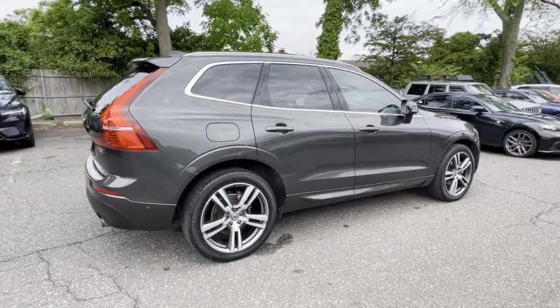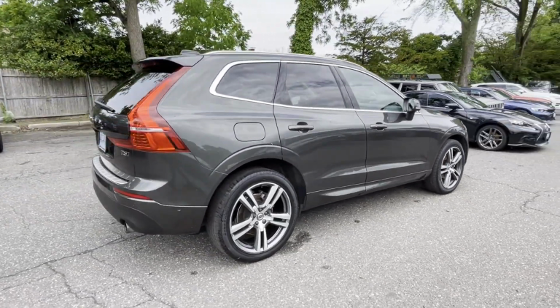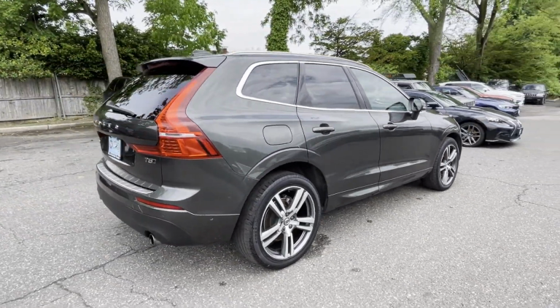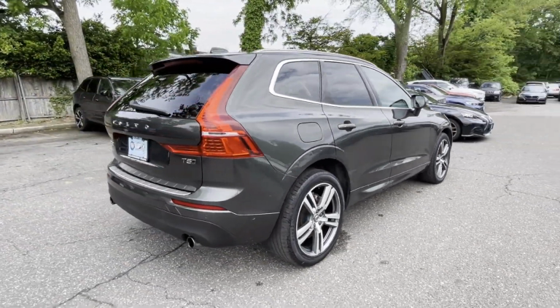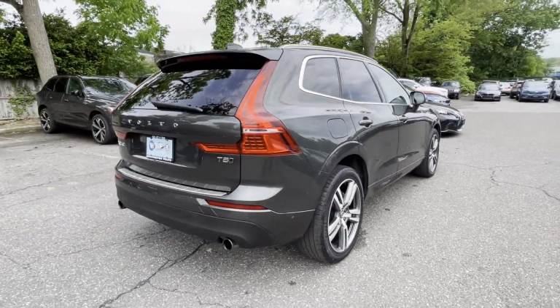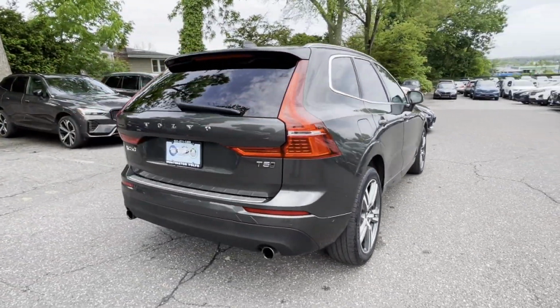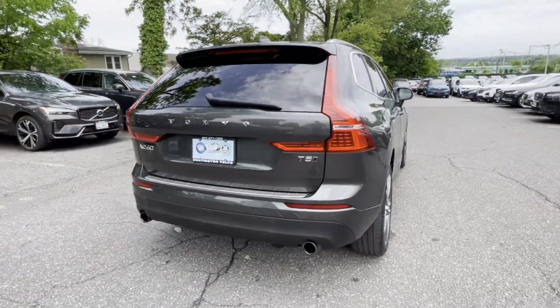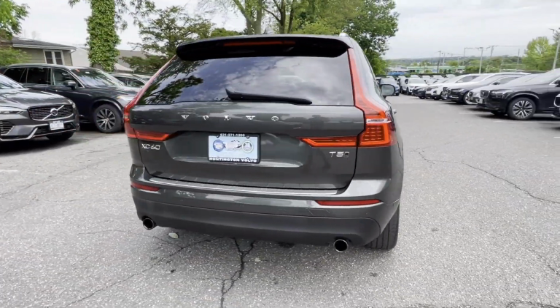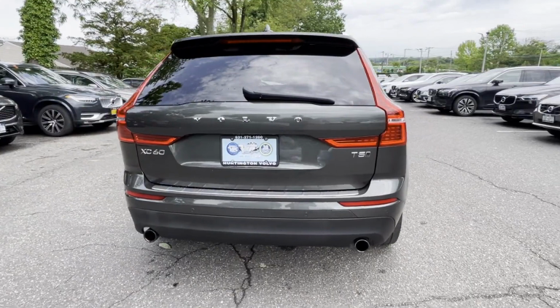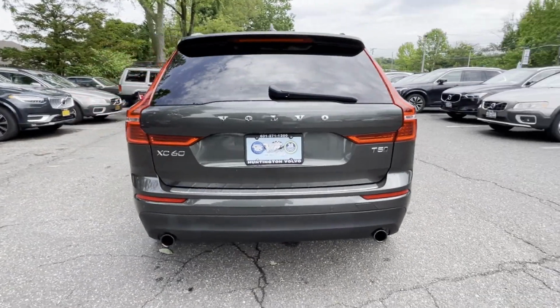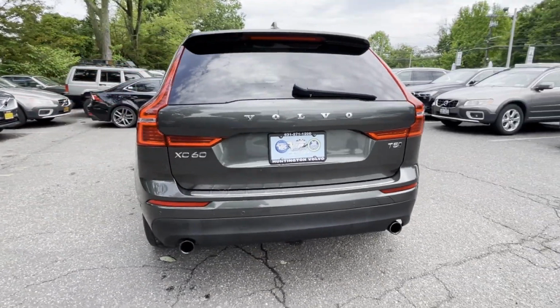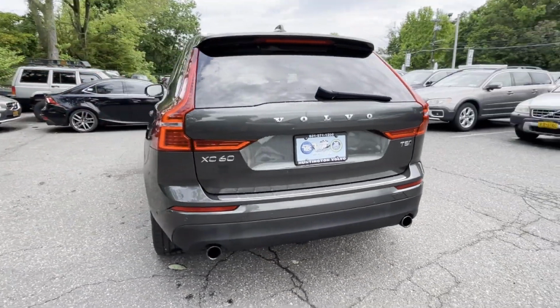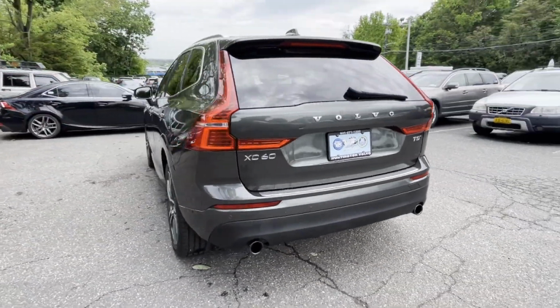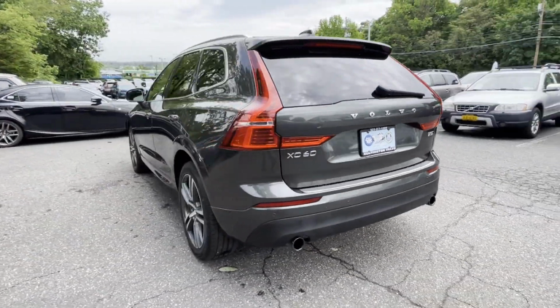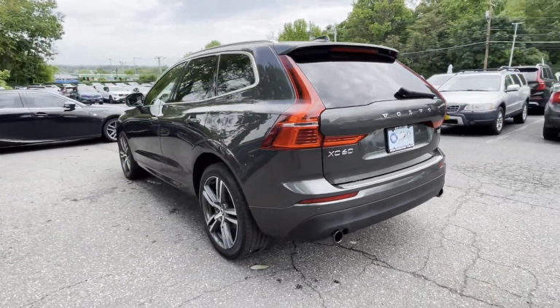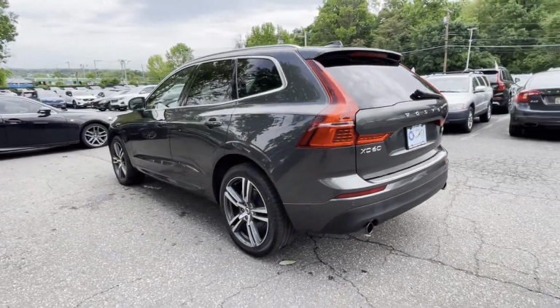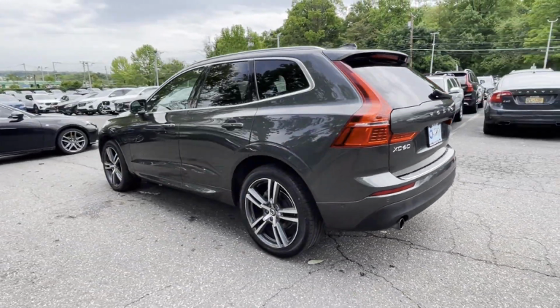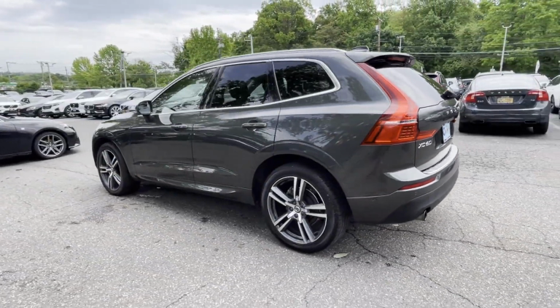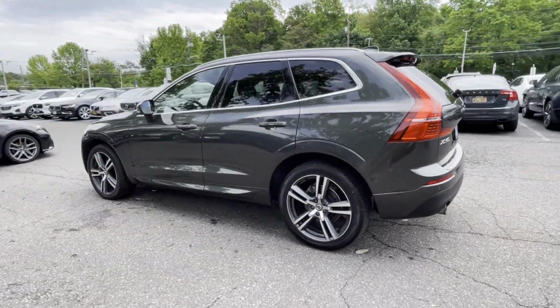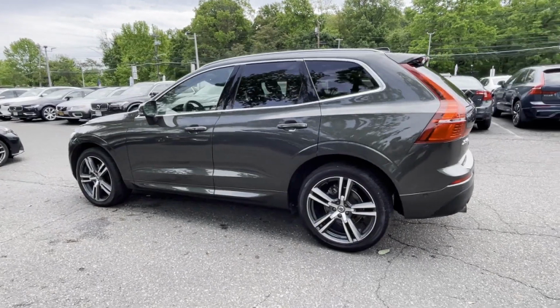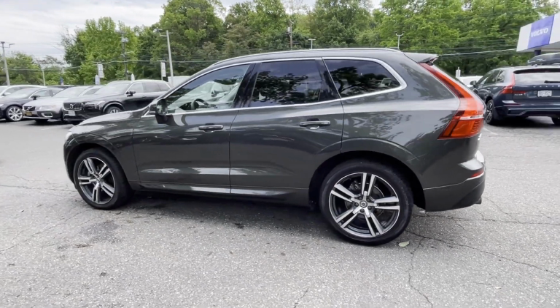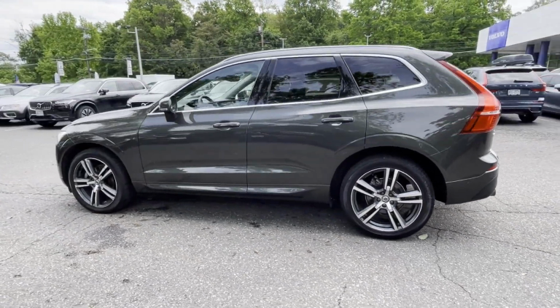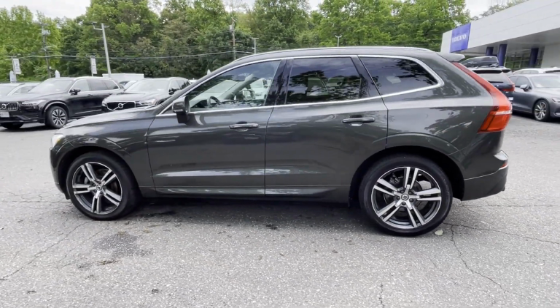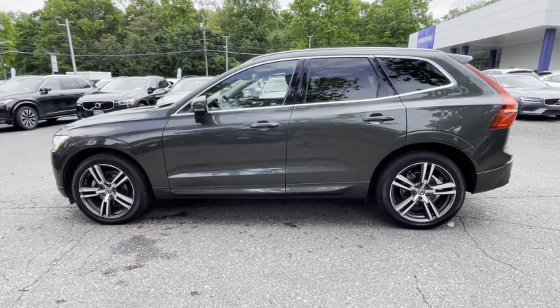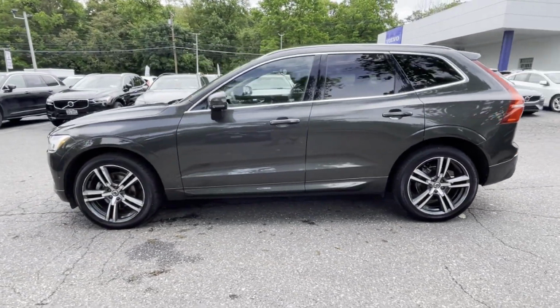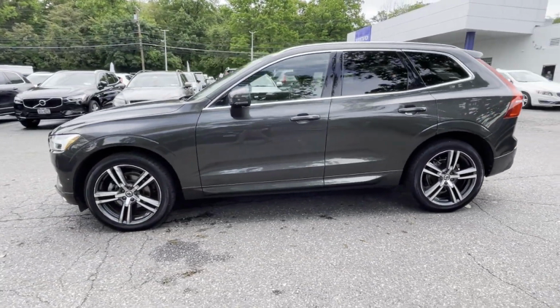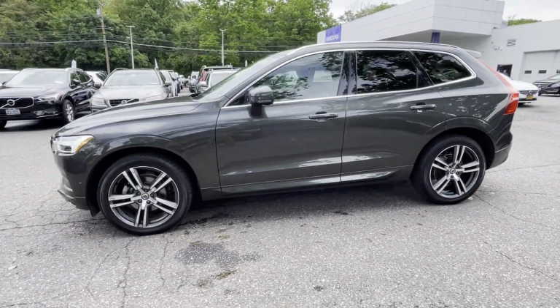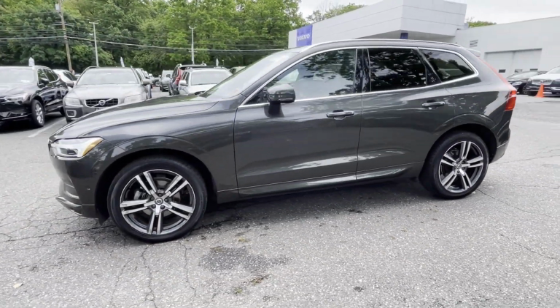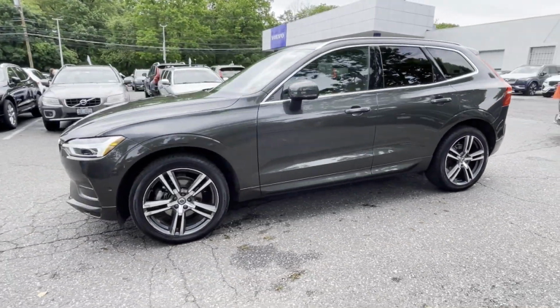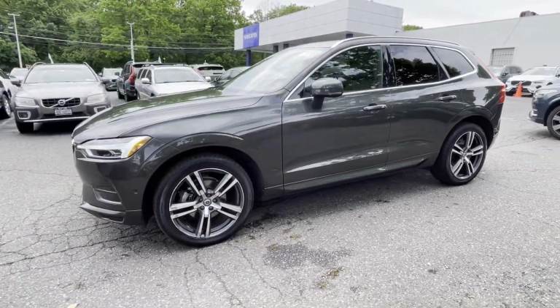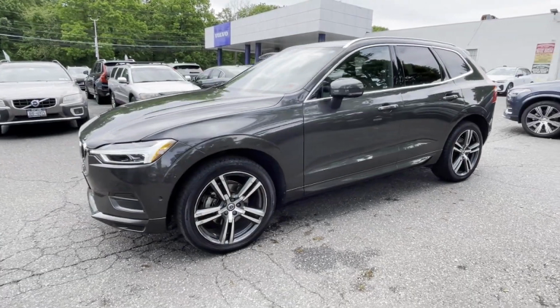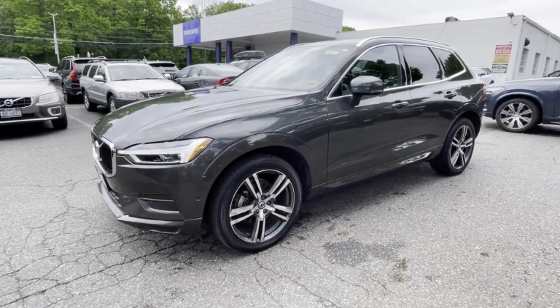You'll also love how it combines comfort and convenience with its side view mirrors with turn signals, lane departure warning, Wi-Fi hotspot, satellite radio, turbocharged engine, and multi-zone air conditioning.